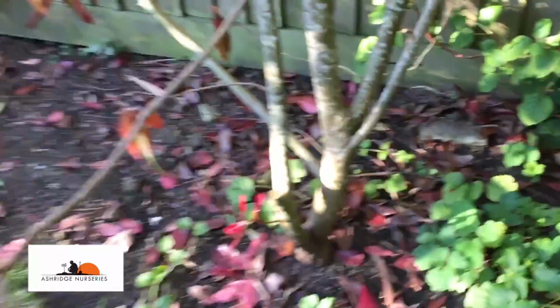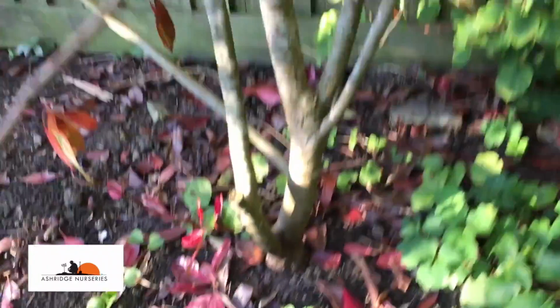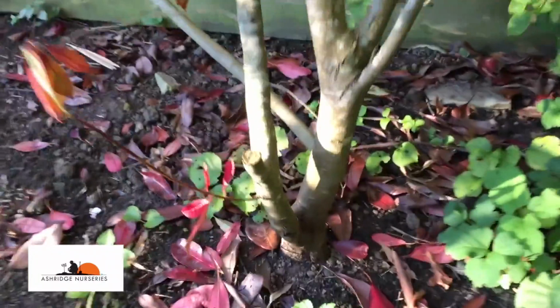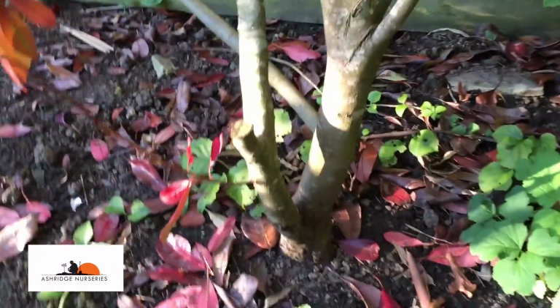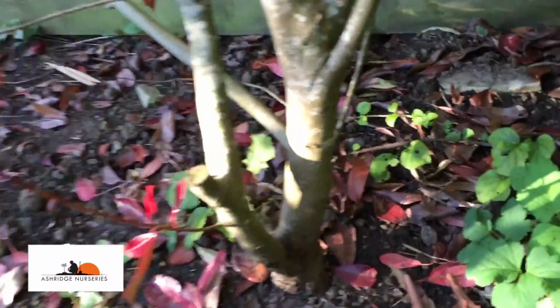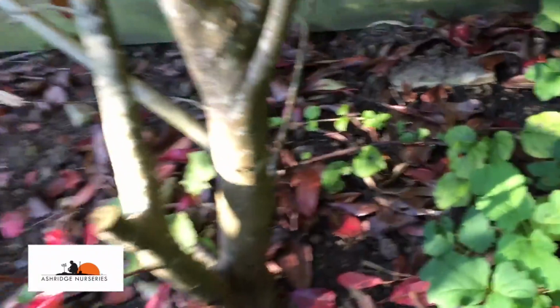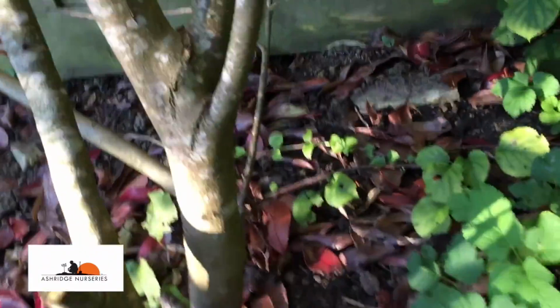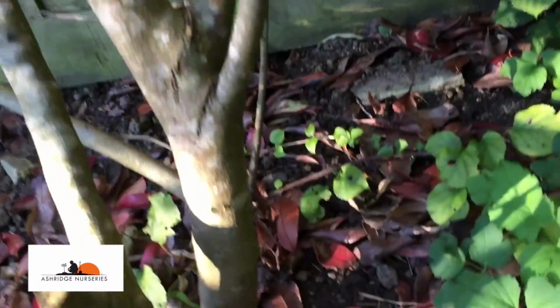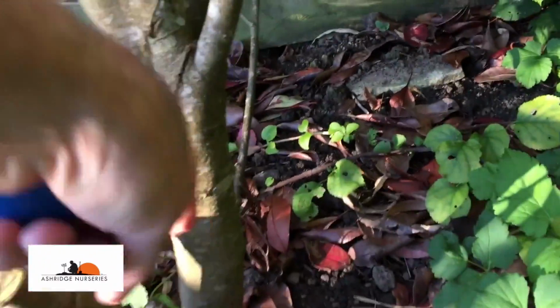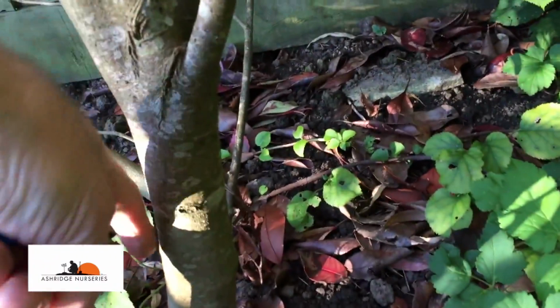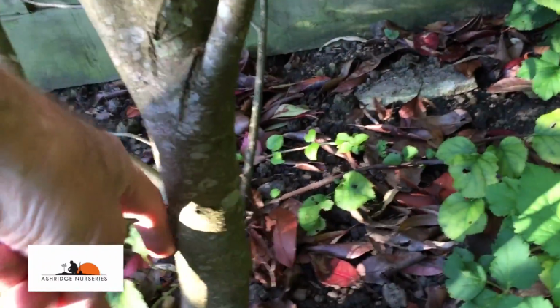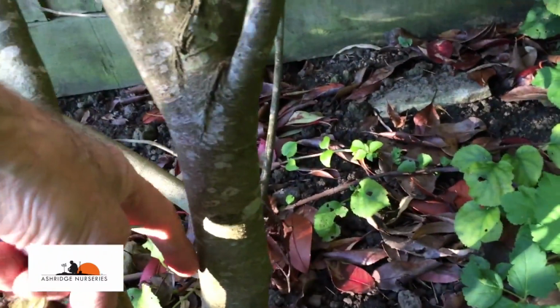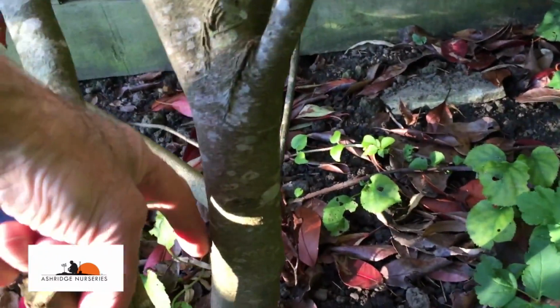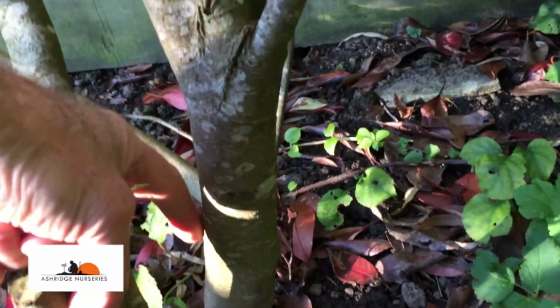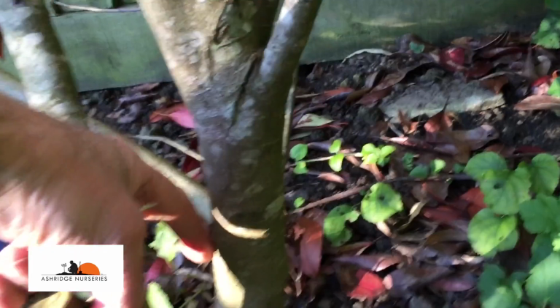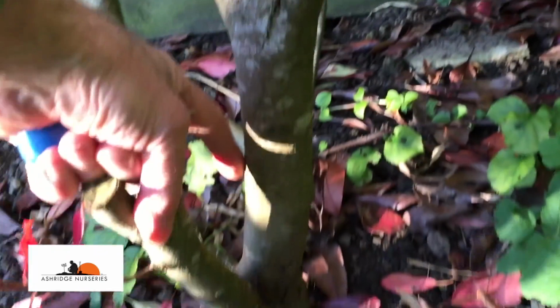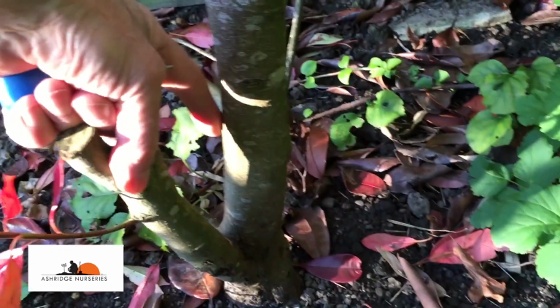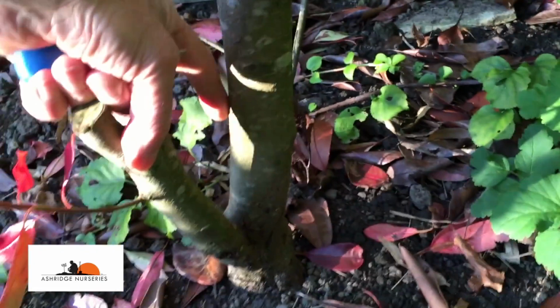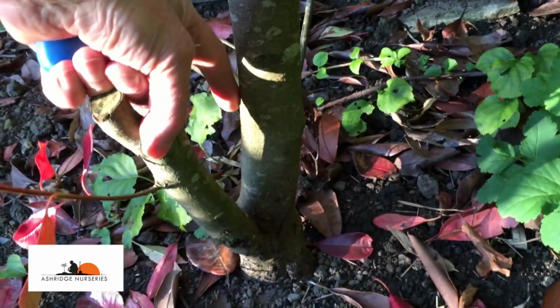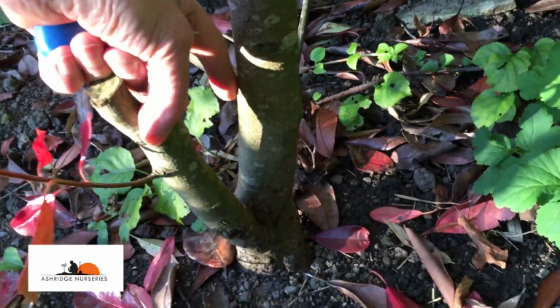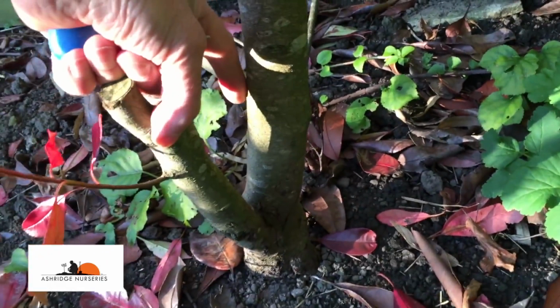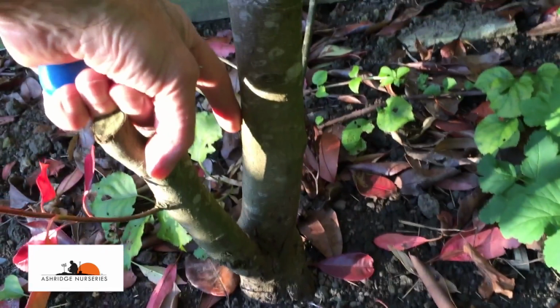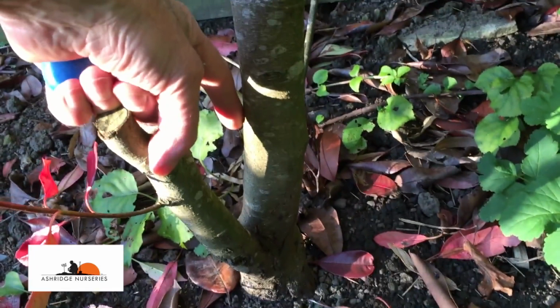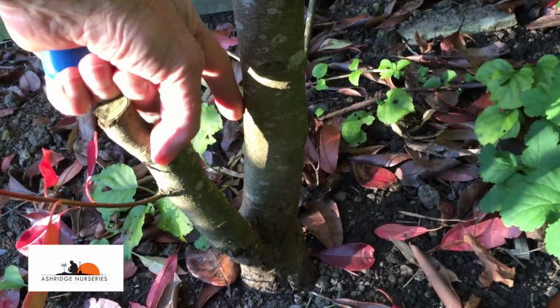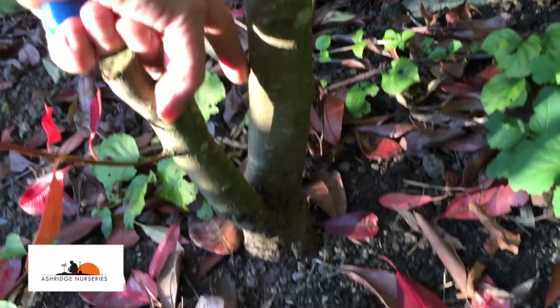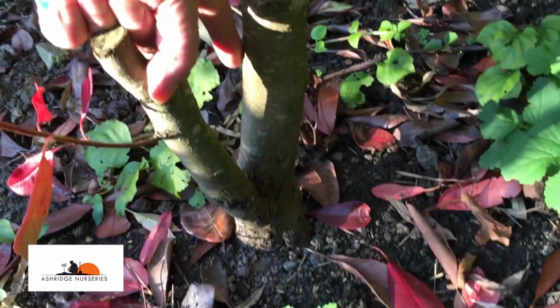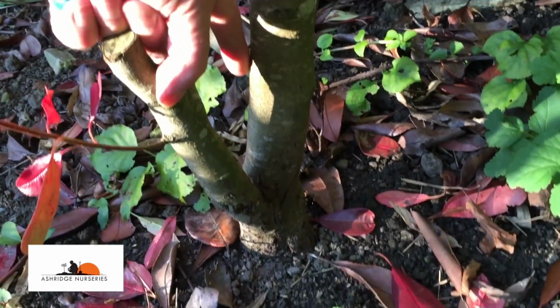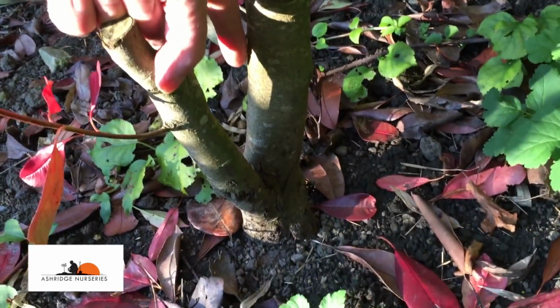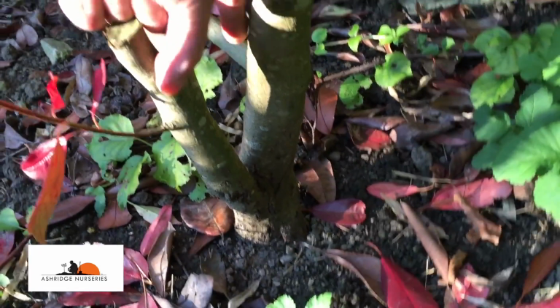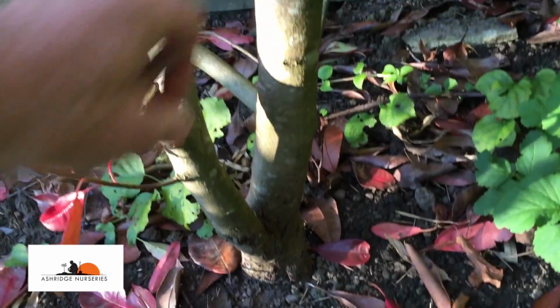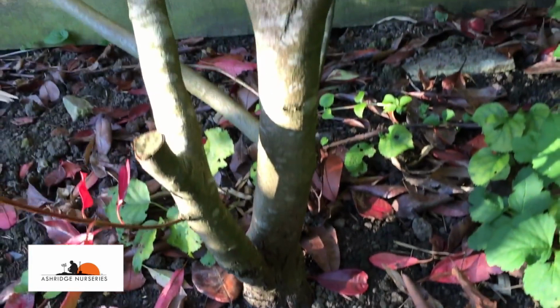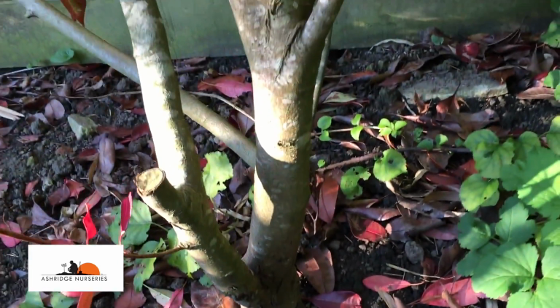As you can see, this is no youngster. There's my finger and there's the trunk at the base, and this has probably been in the ground for five or six years.